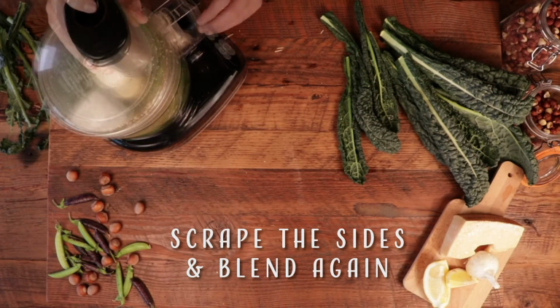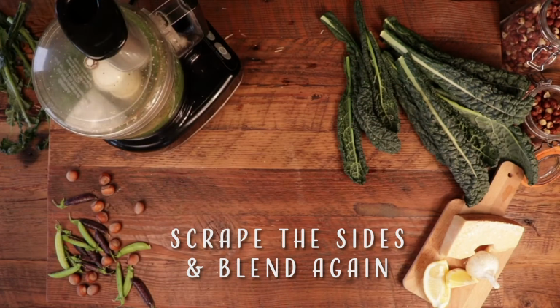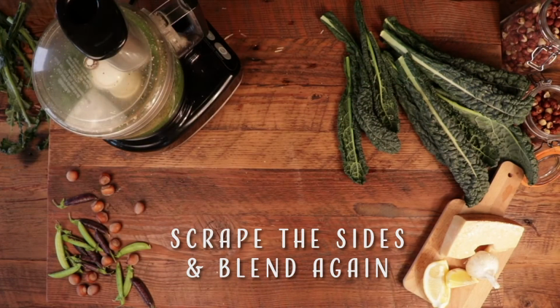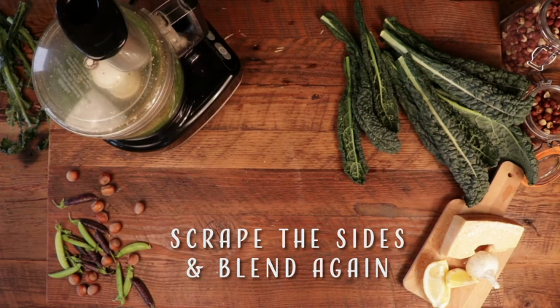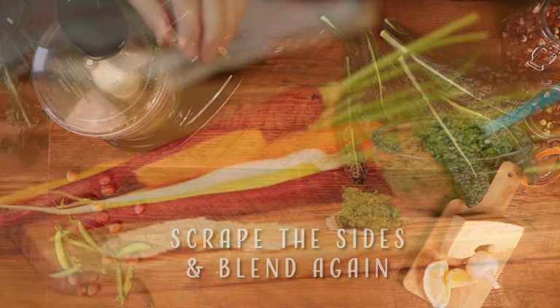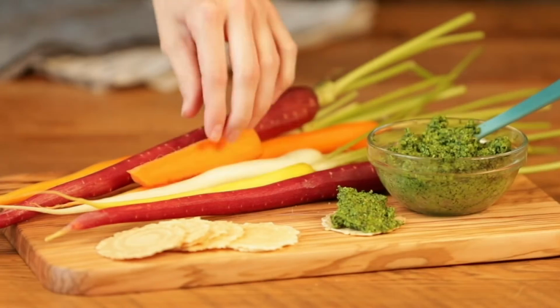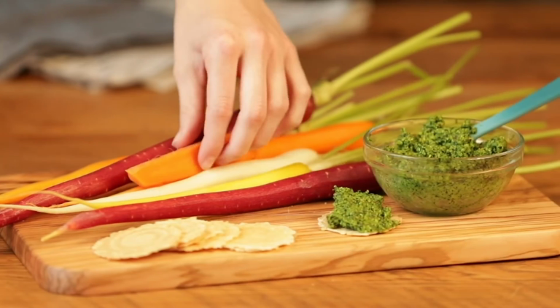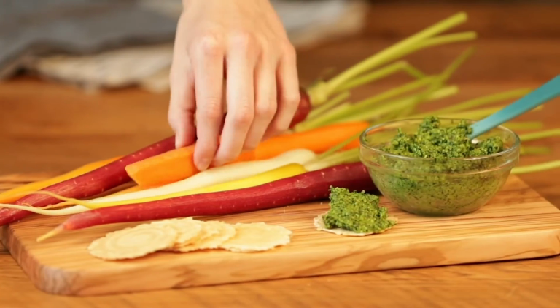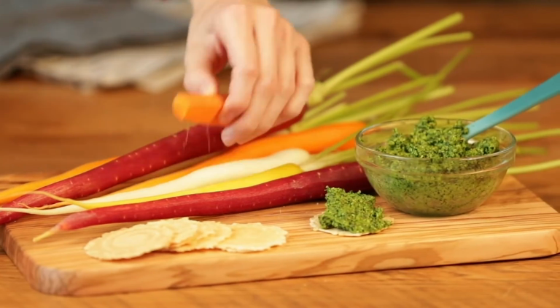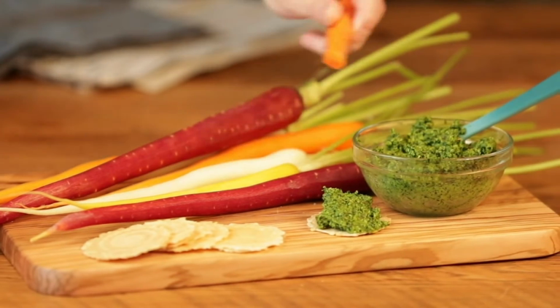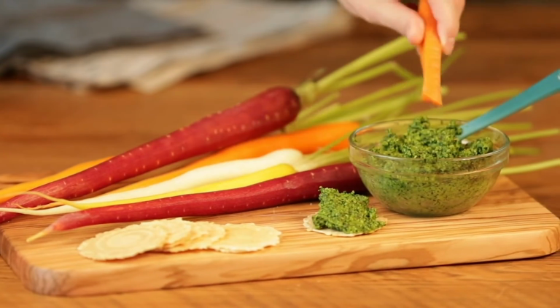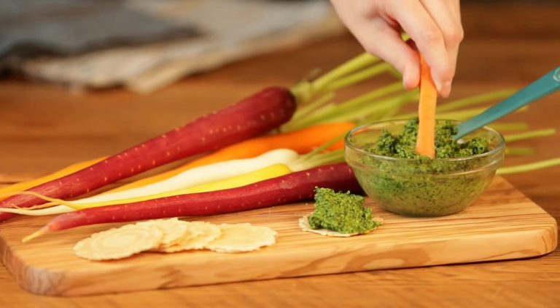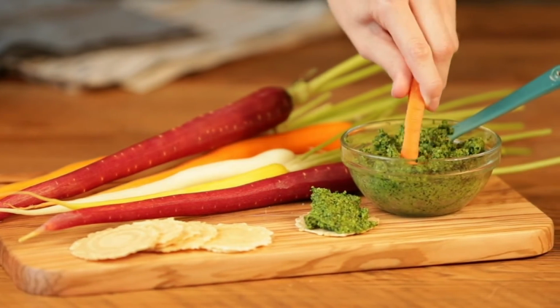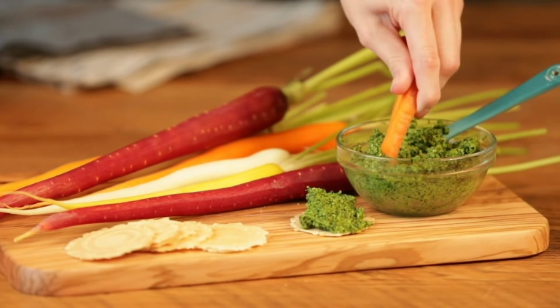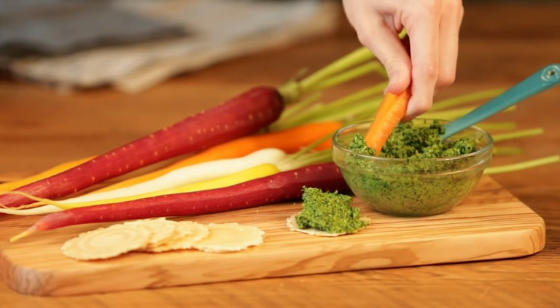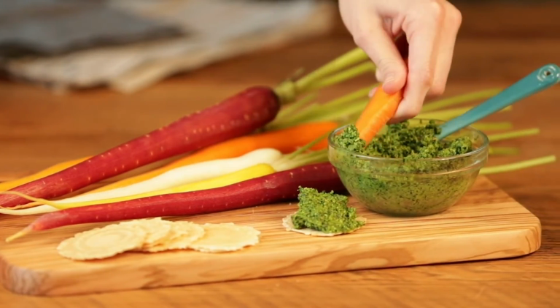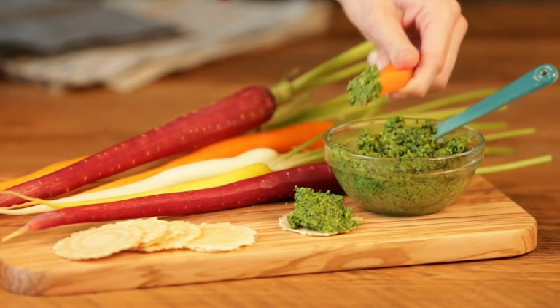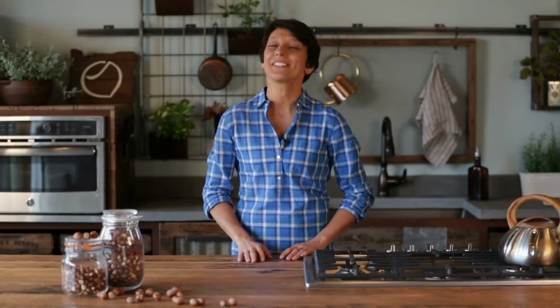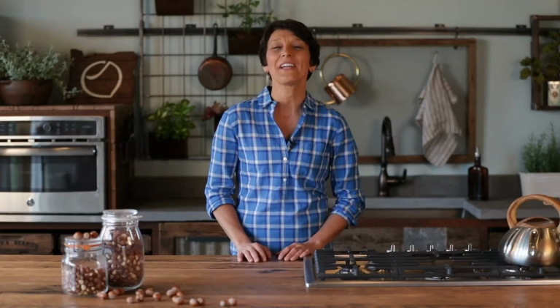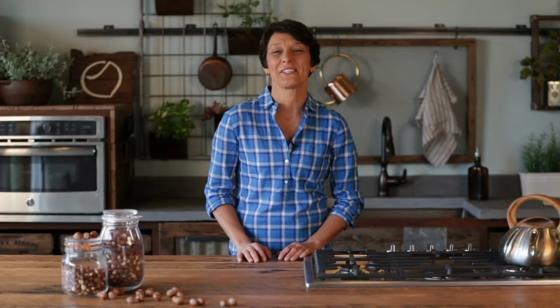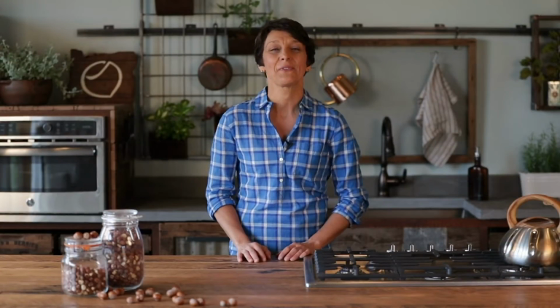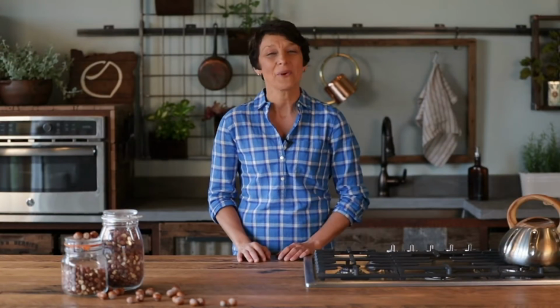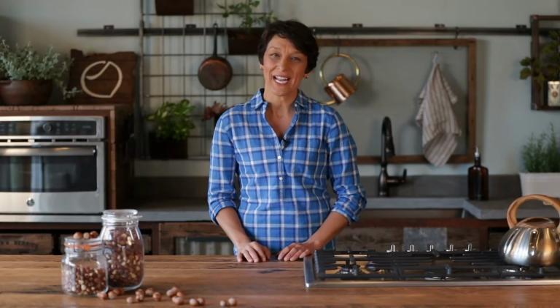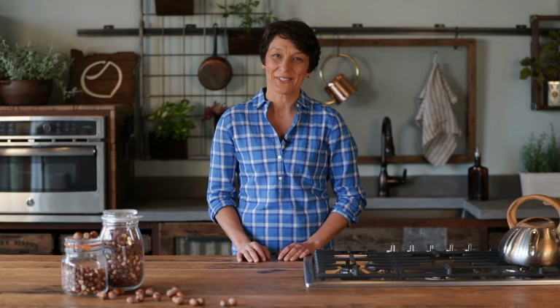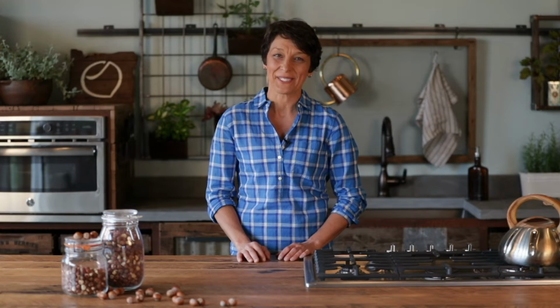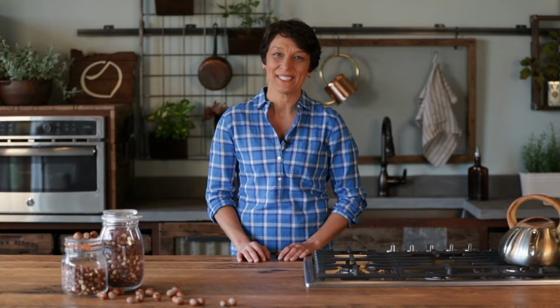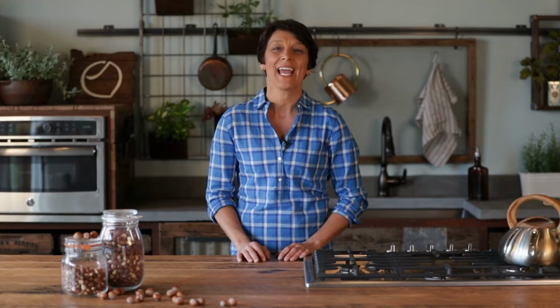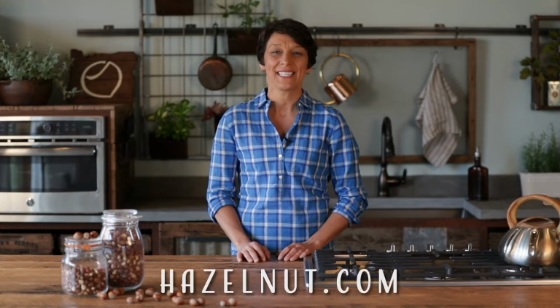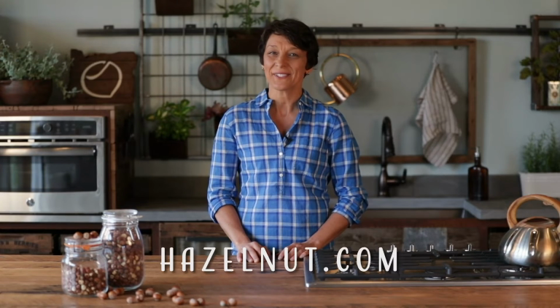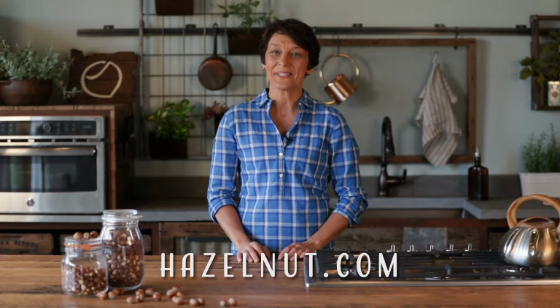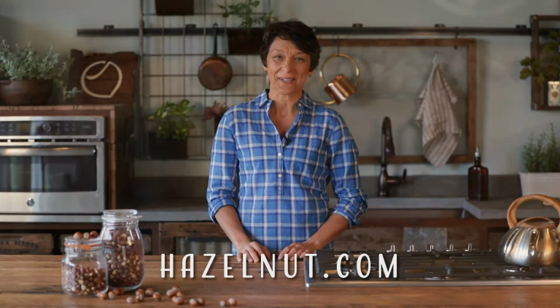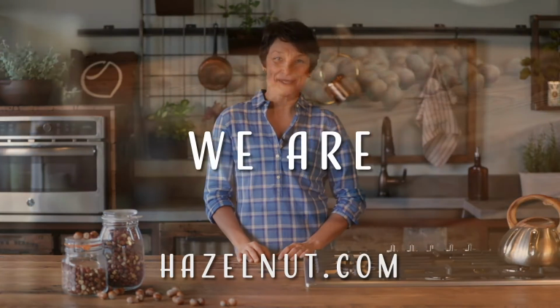It's that easy and it always tastes better when shared with friends. Discover hazelnut. For more great hazelnut recipes, head to hazelnut.com.